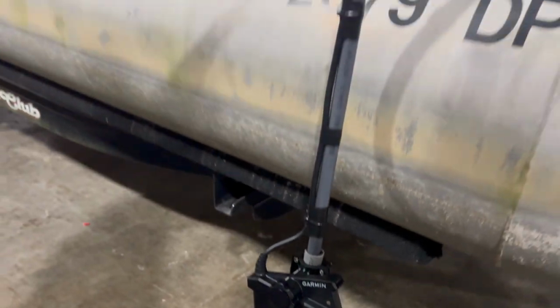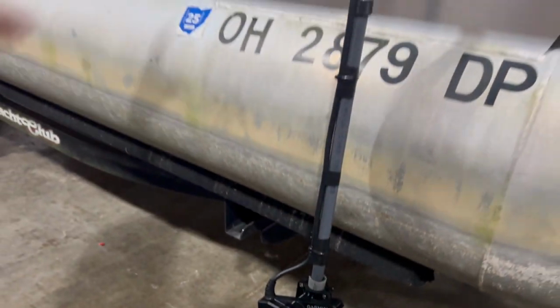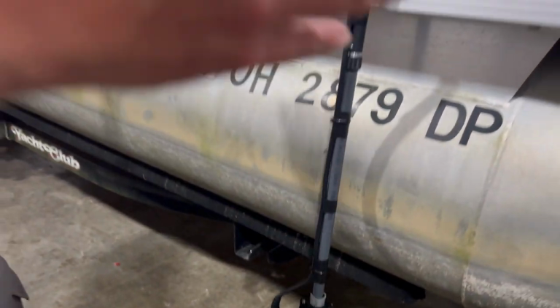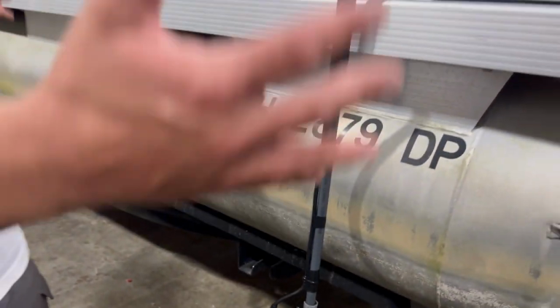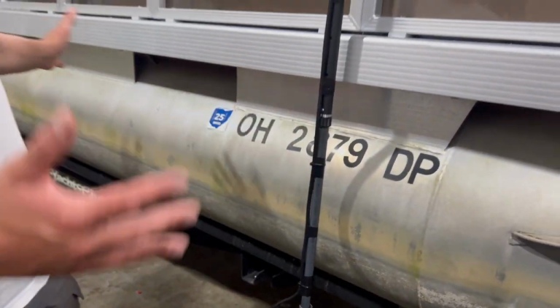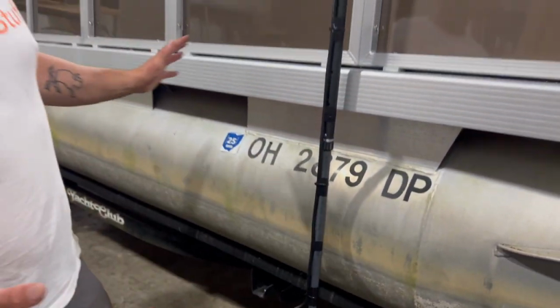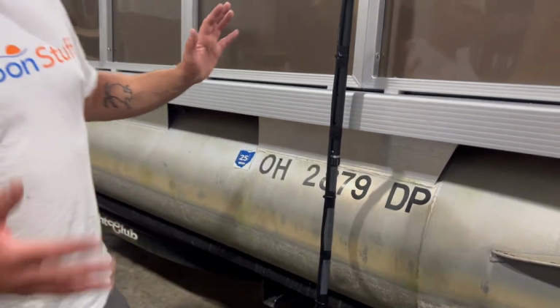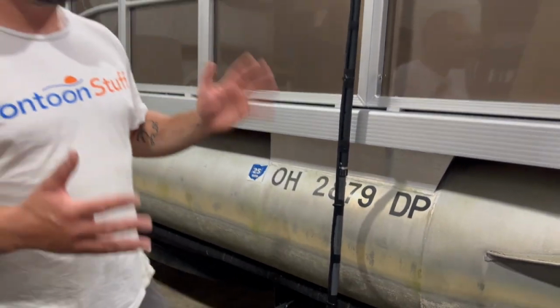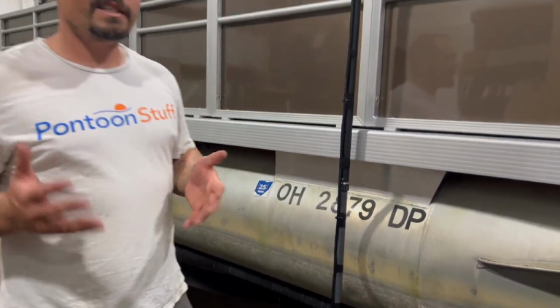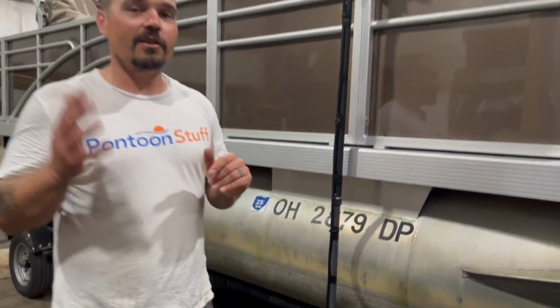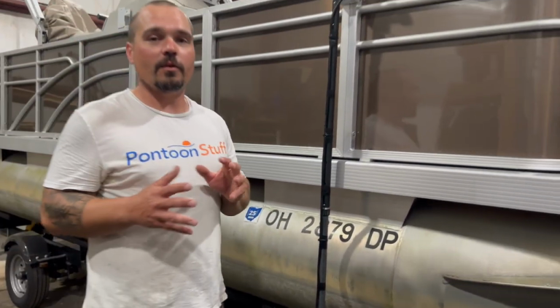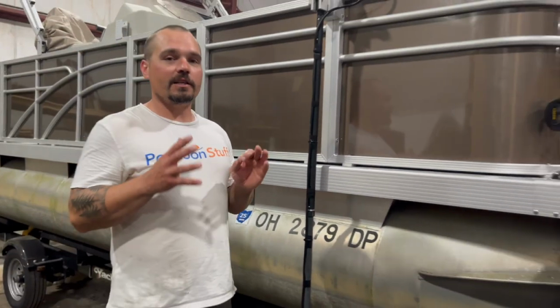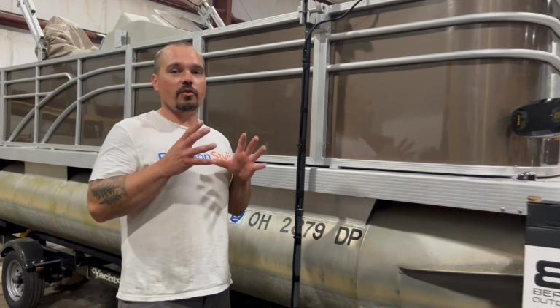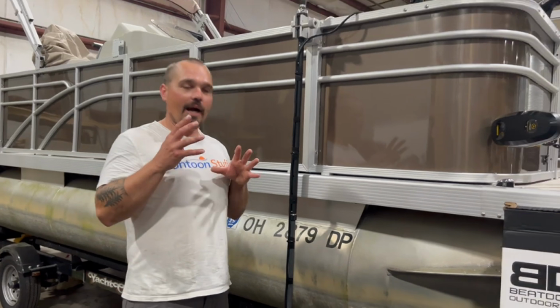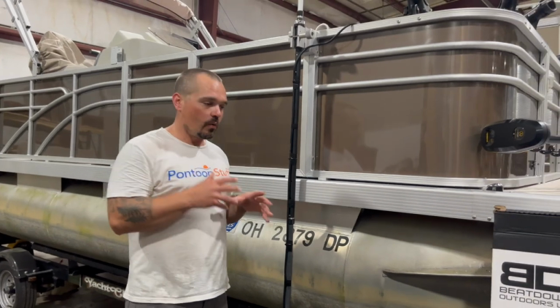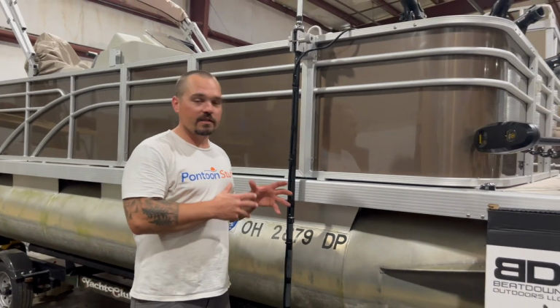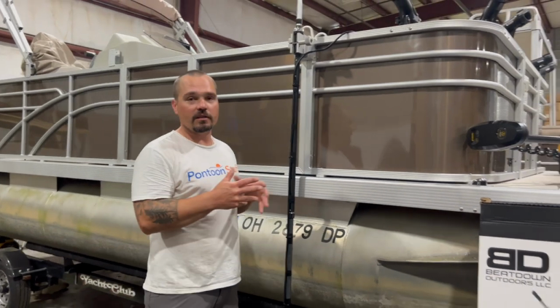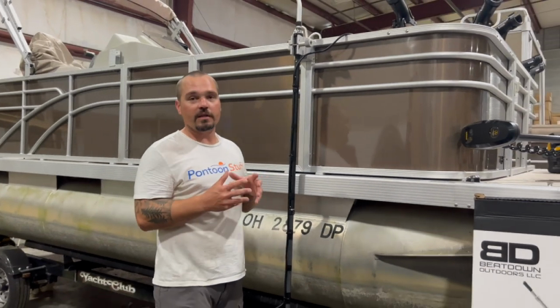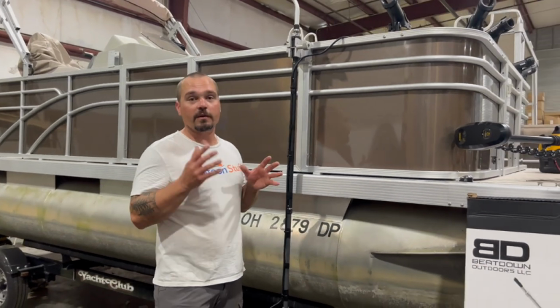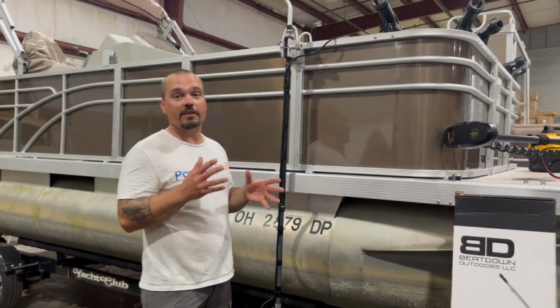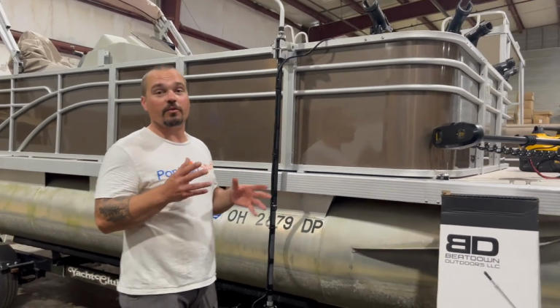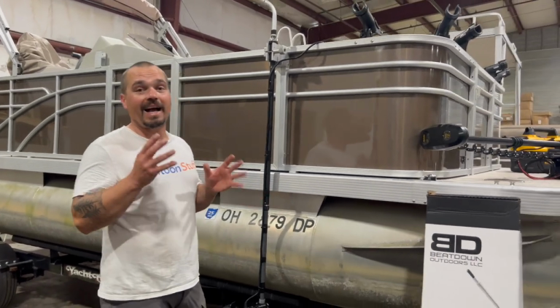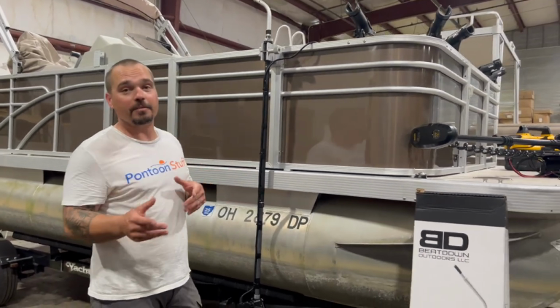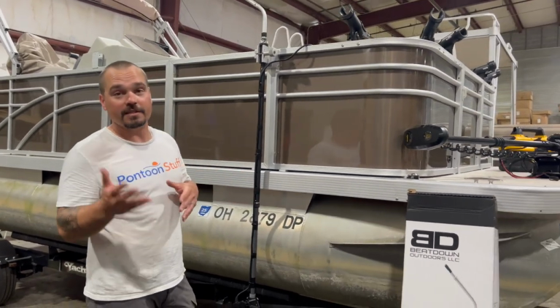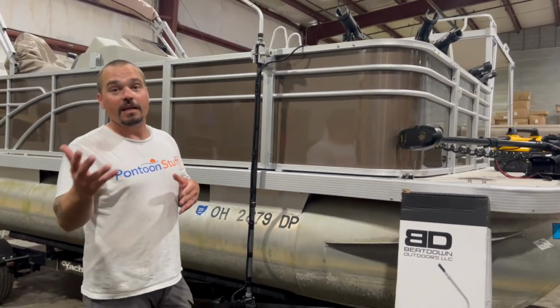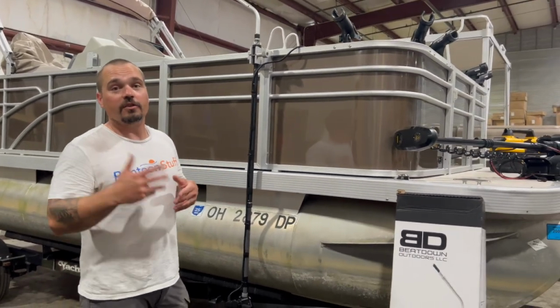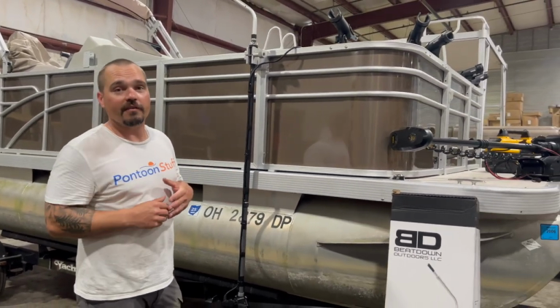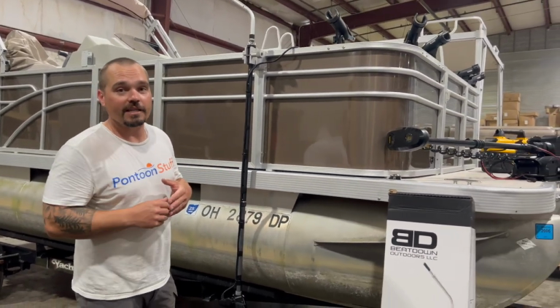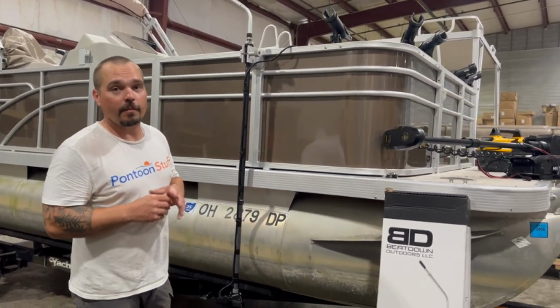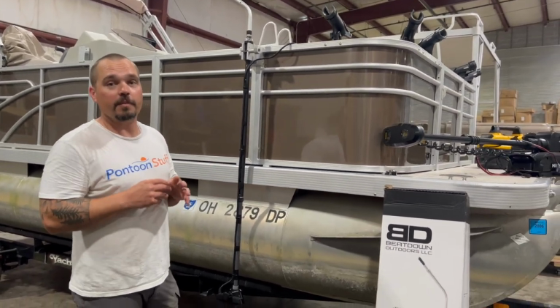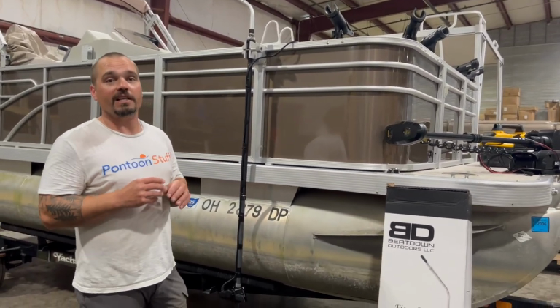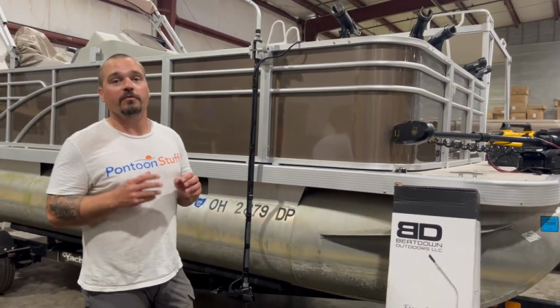This is a fishing pontoon, and I just want to take you through the options so you have an idea of what might be possible for your pontoon.